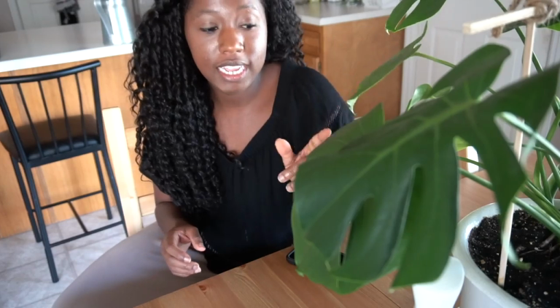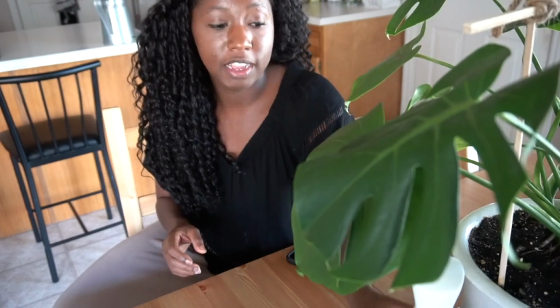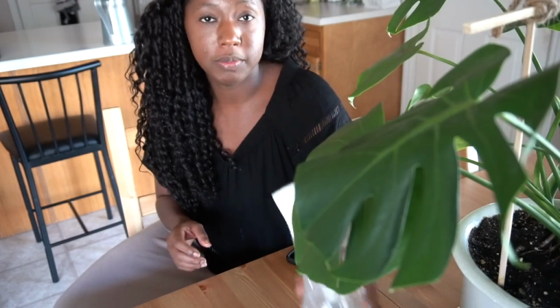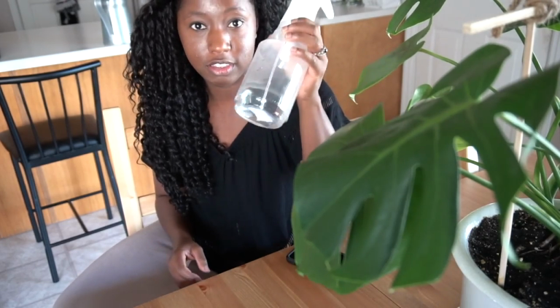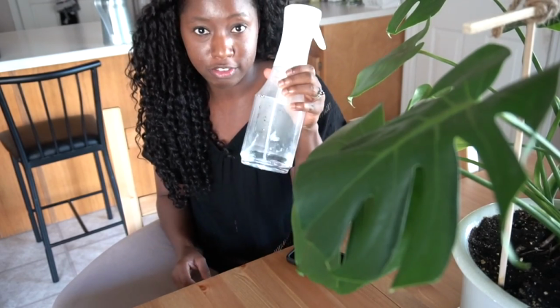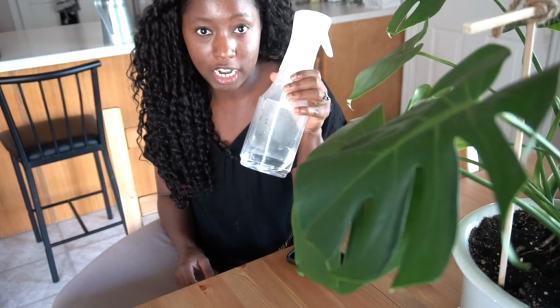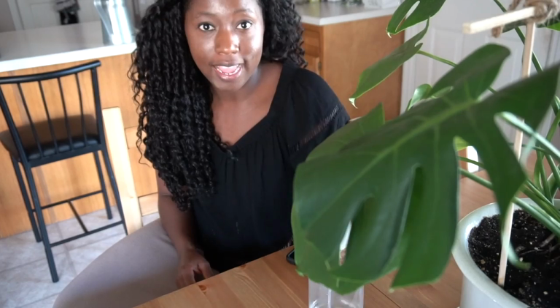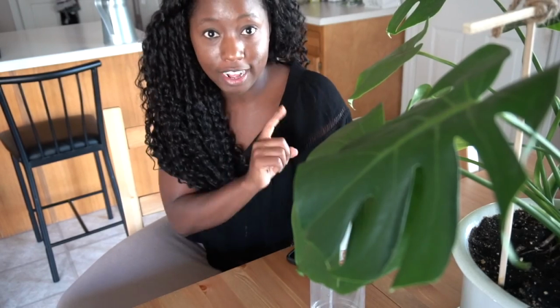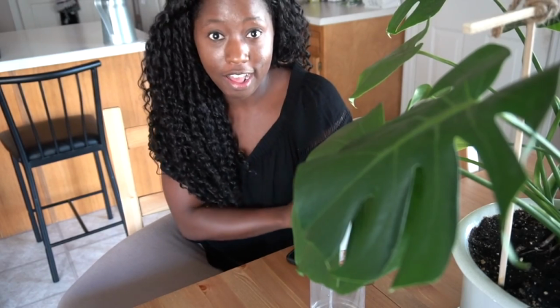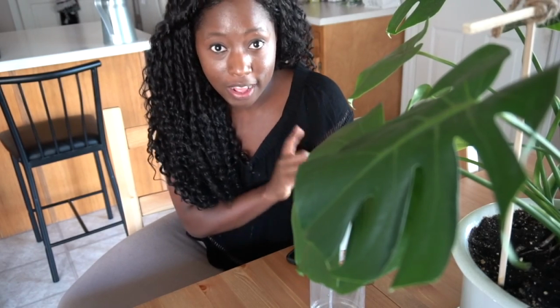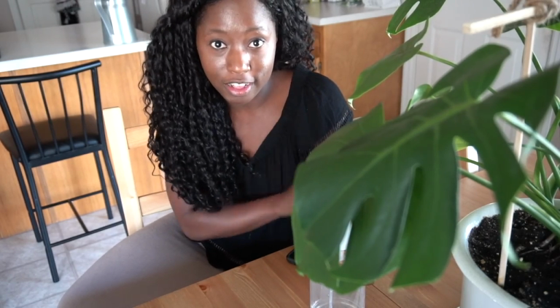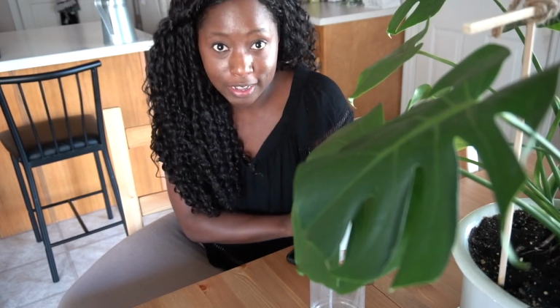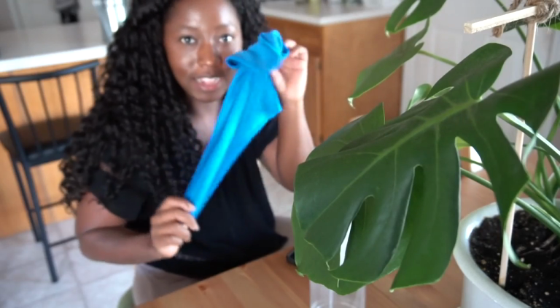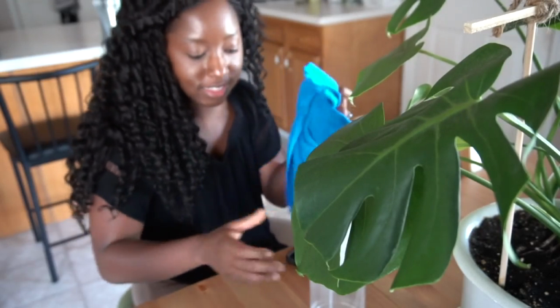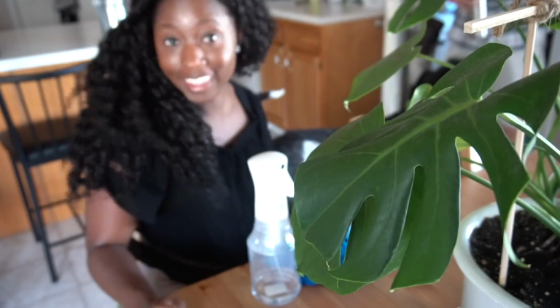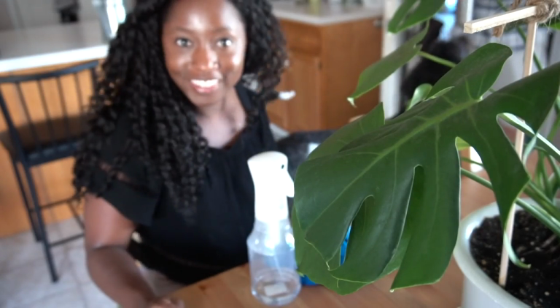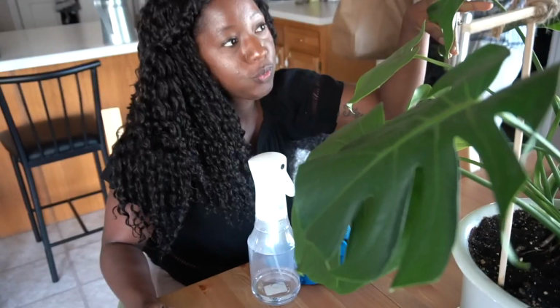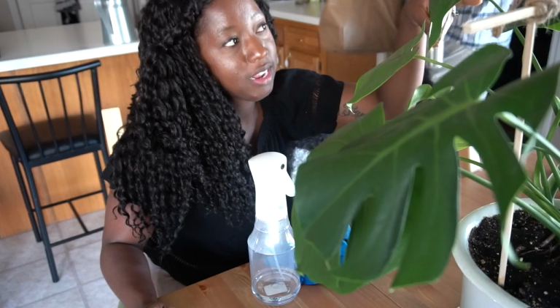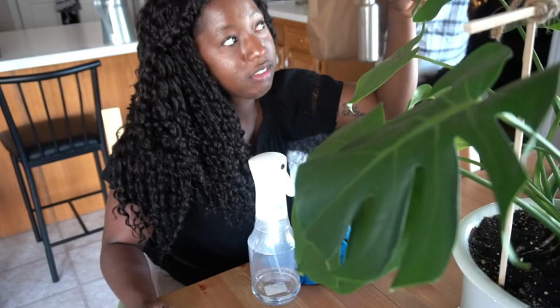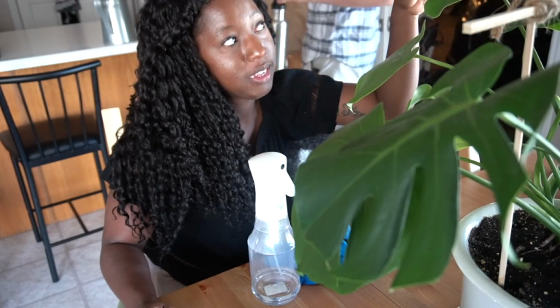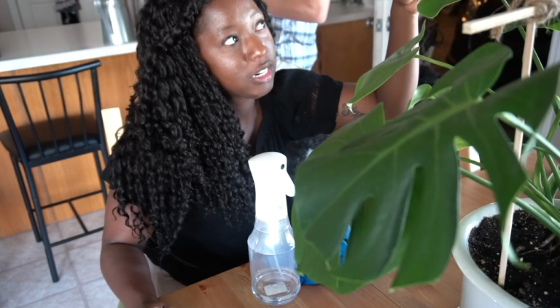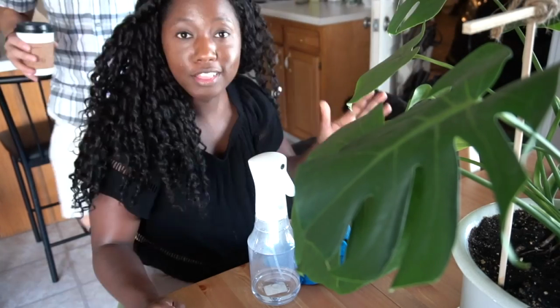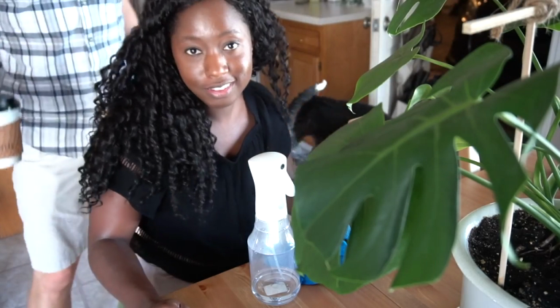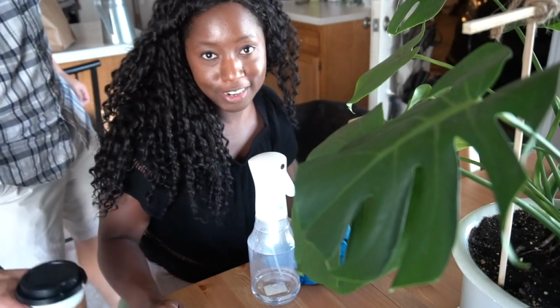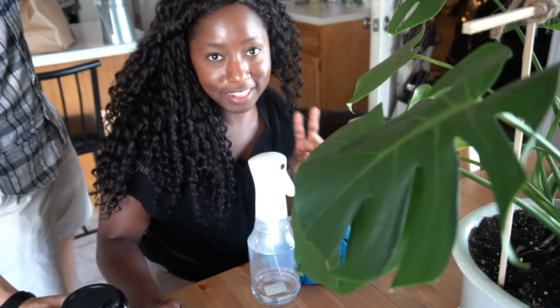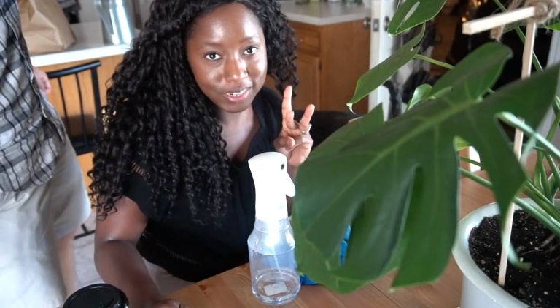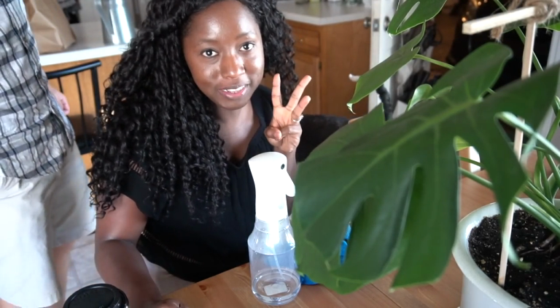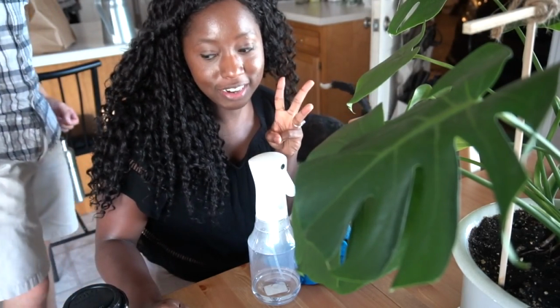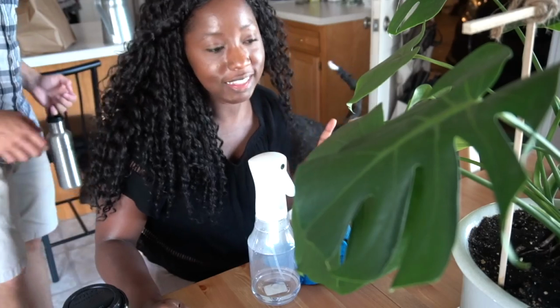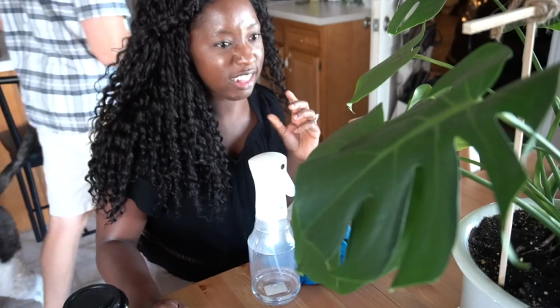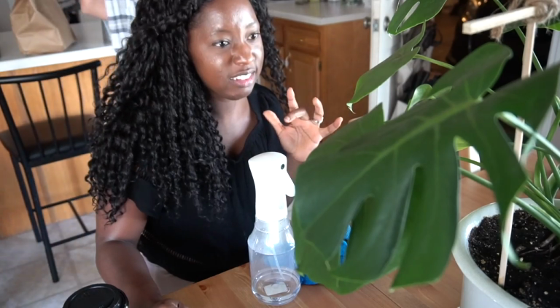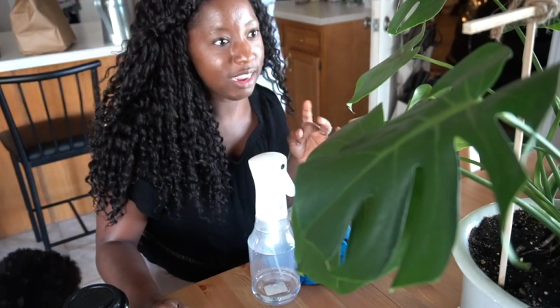Today I'm actually going to be using a spritzer bottle and a cloth. I don't have the cloth right now — here's my cloth. My coffee's here. I'm wiping down the leaves of this monstera because throughout the summer it's been in like three different places in our house and it's collected some dust.